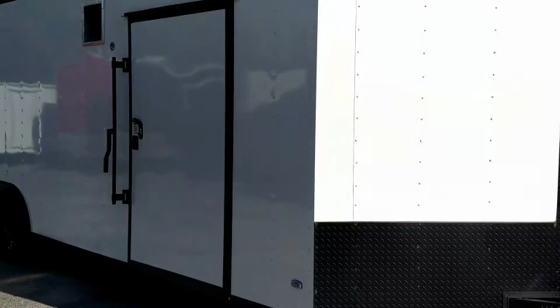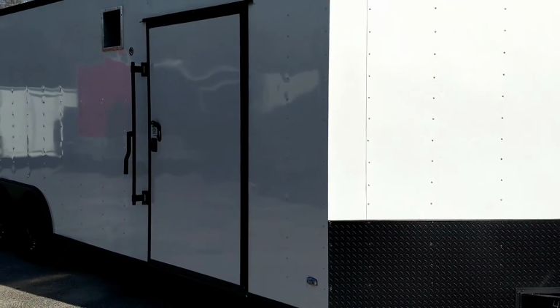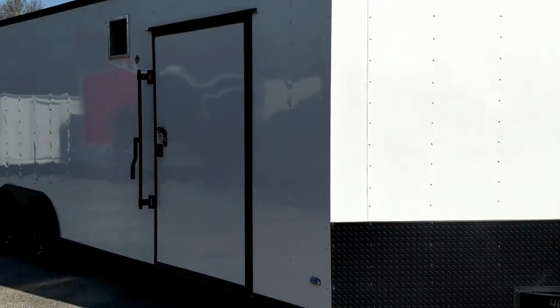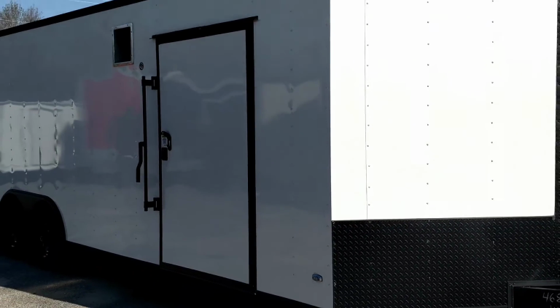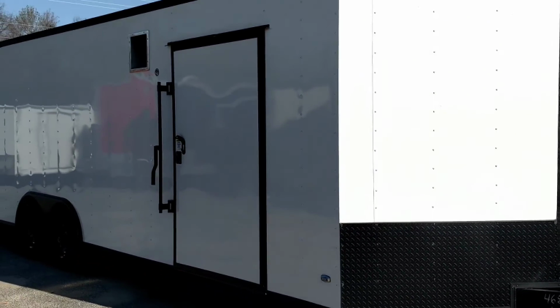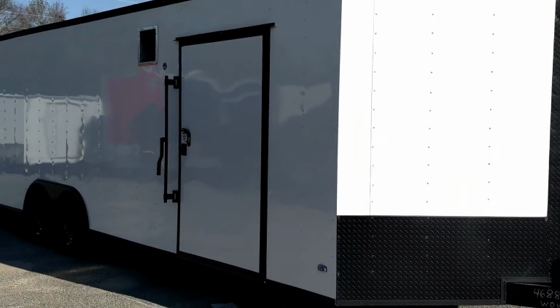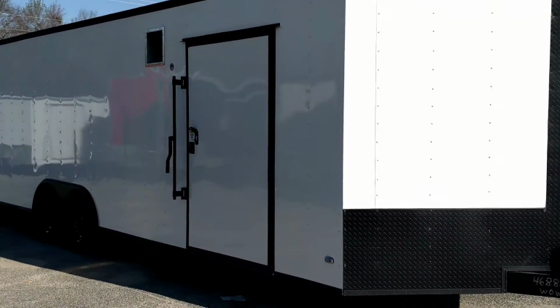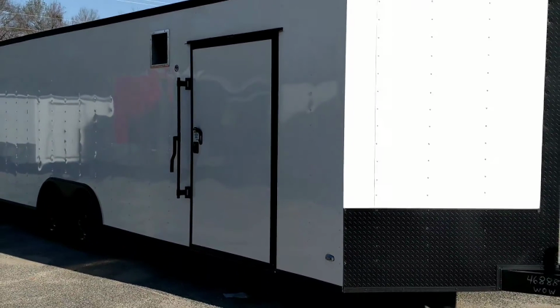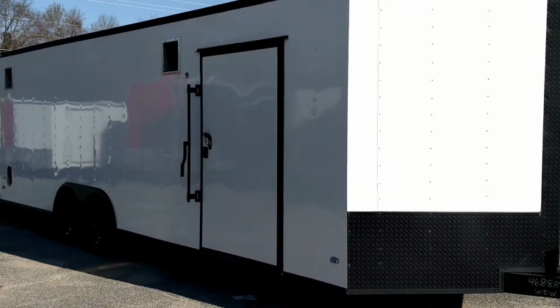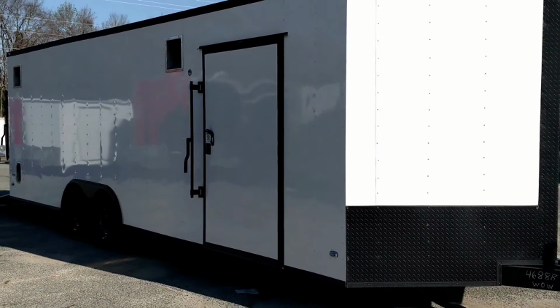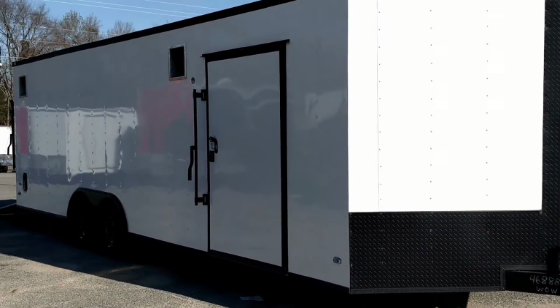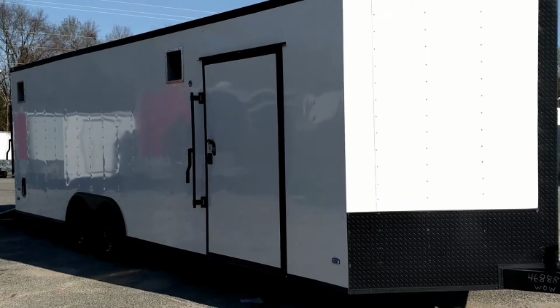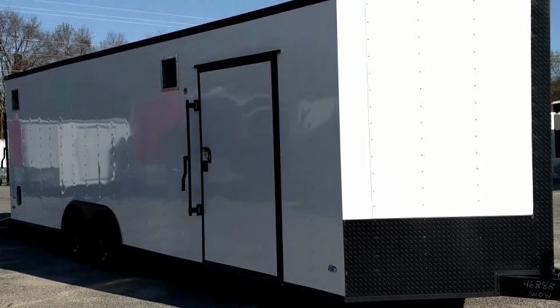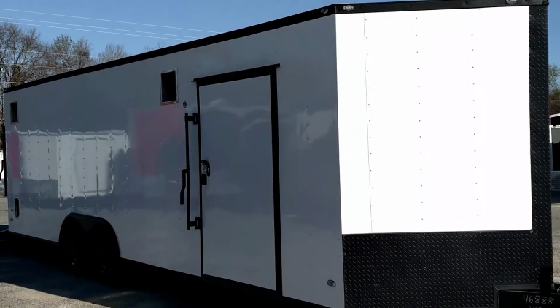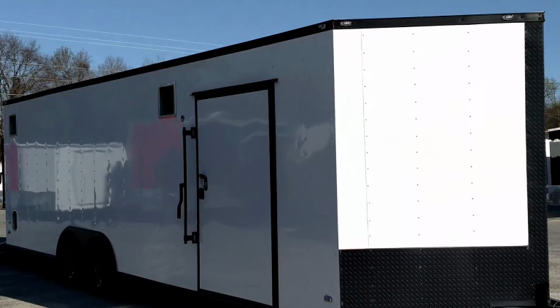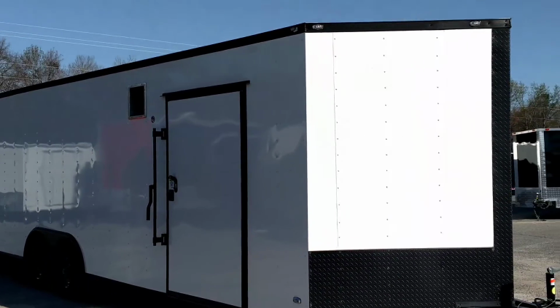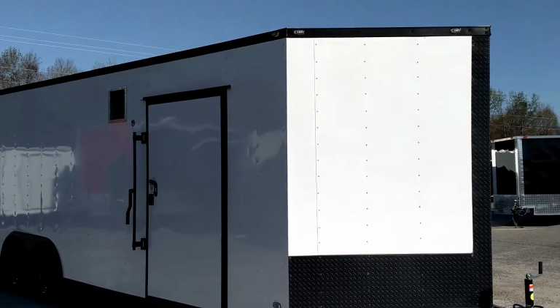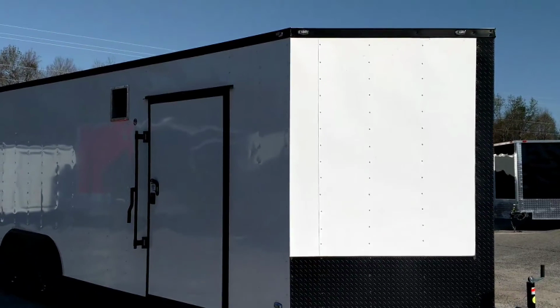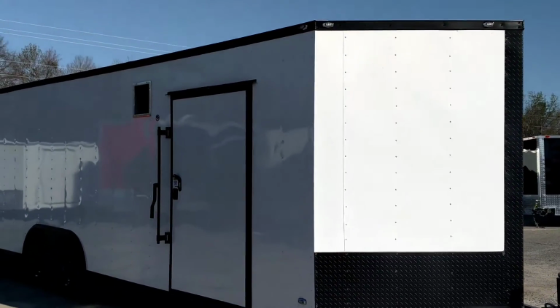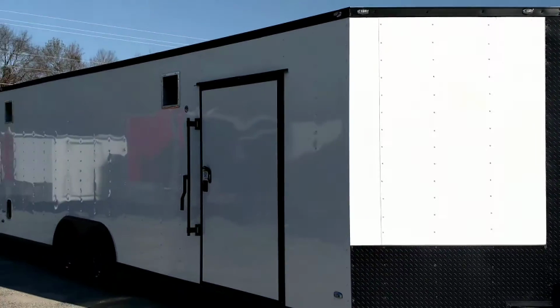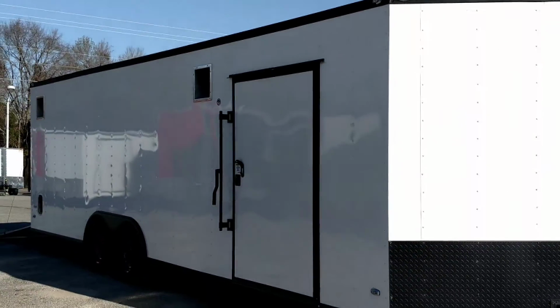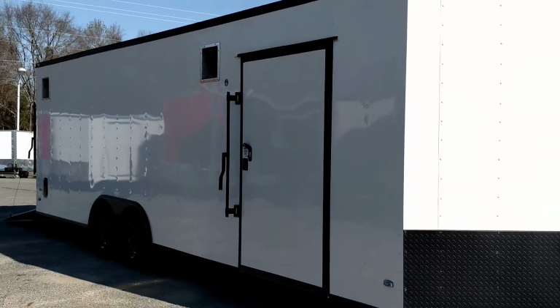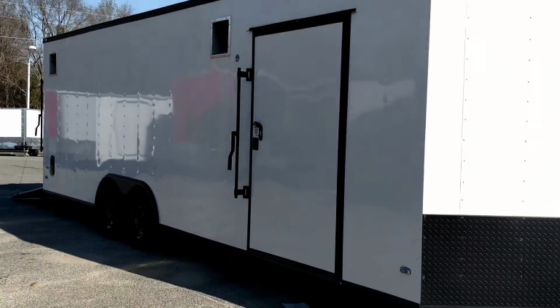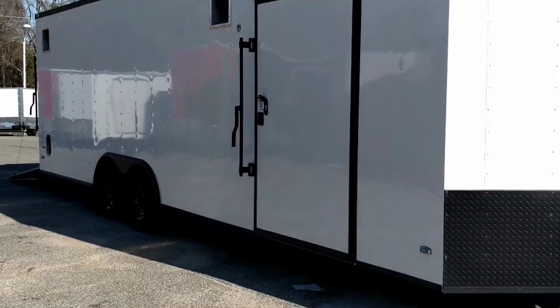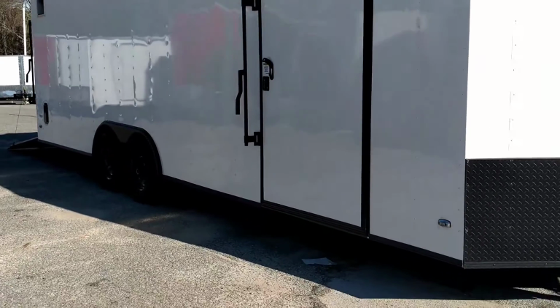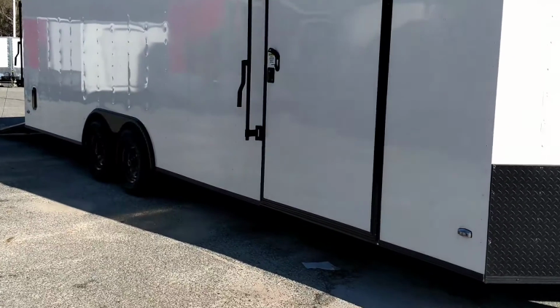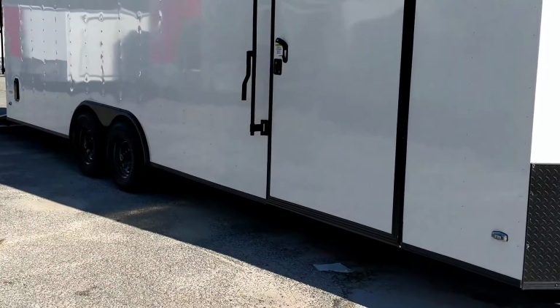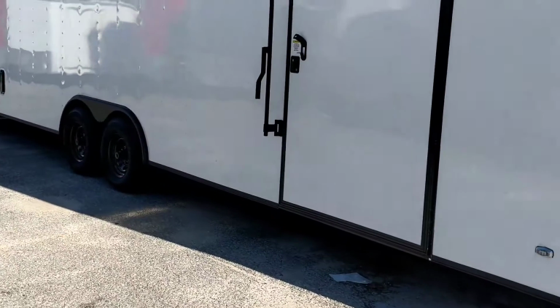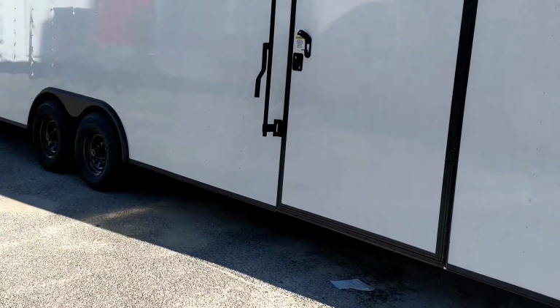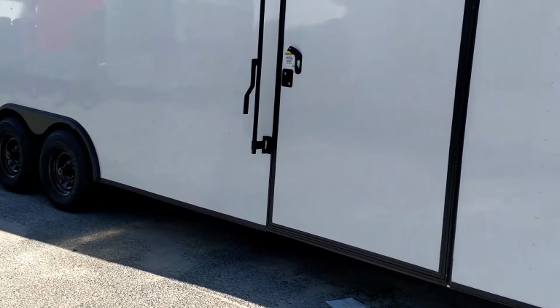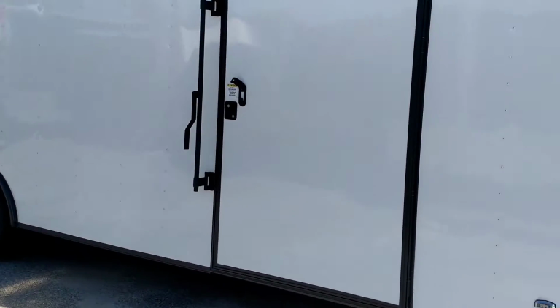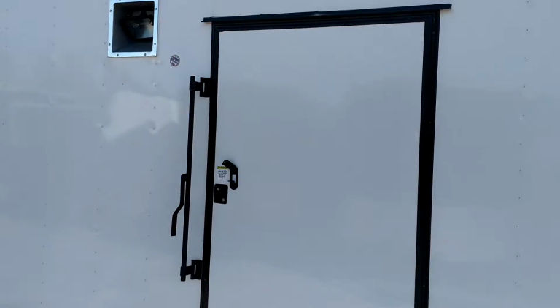What's up y'all, this is Matt. This is our 8.5x26, it's our white blackout, just in — 48-inch side door.